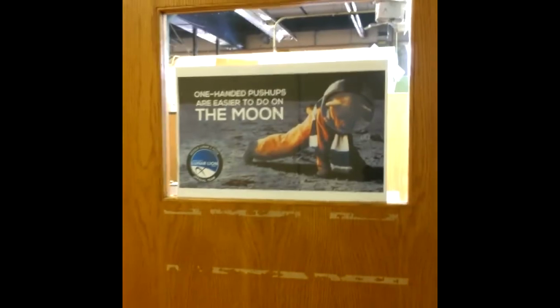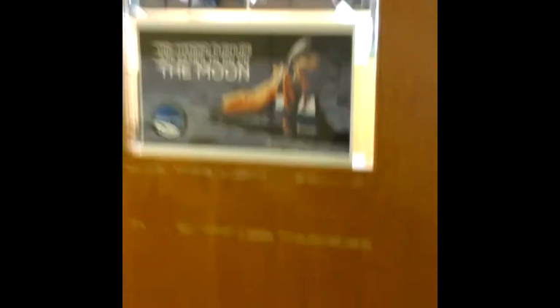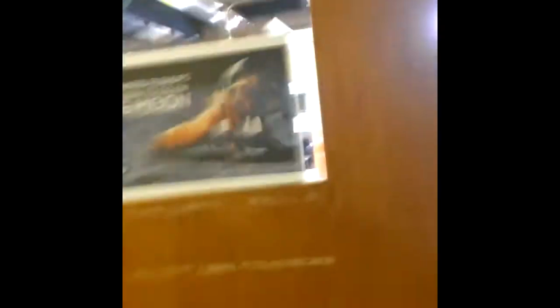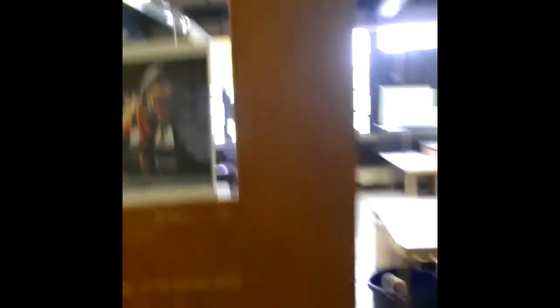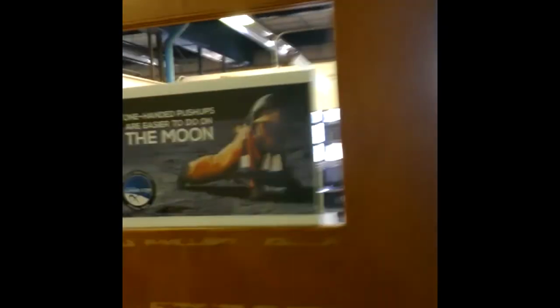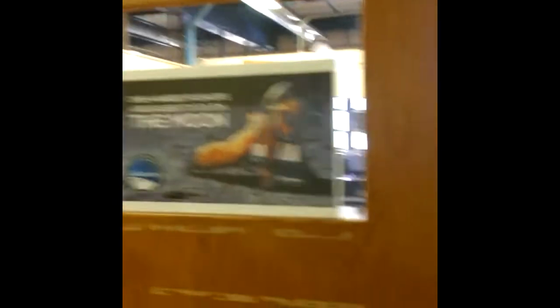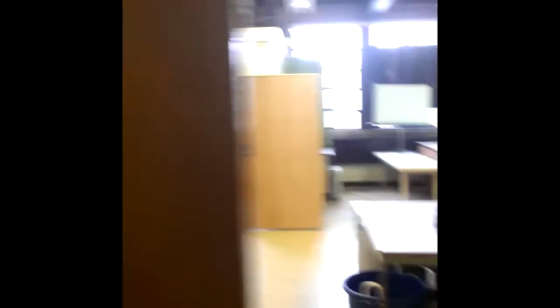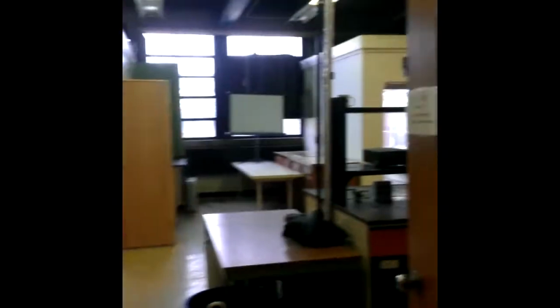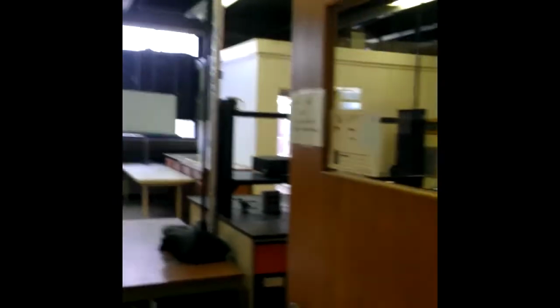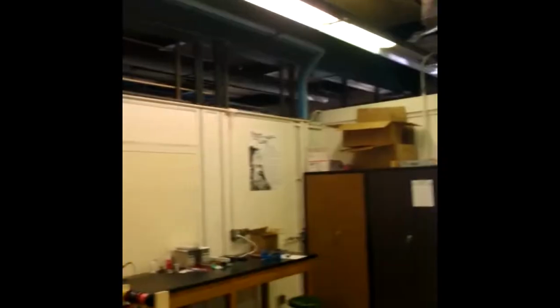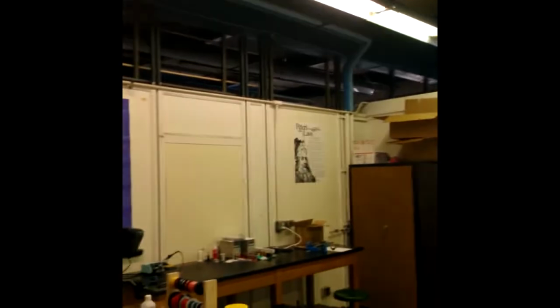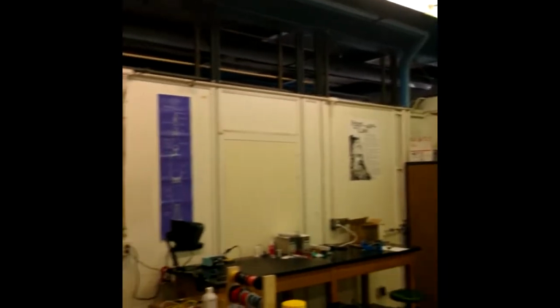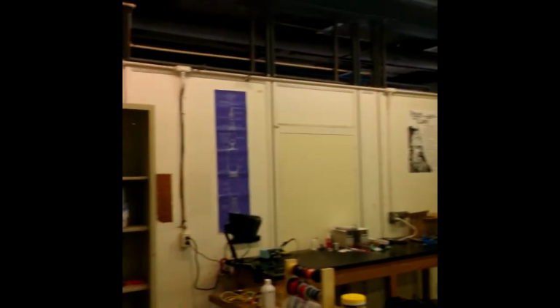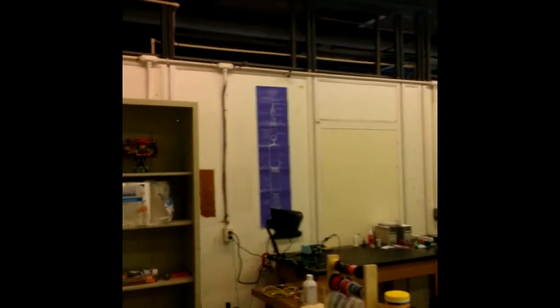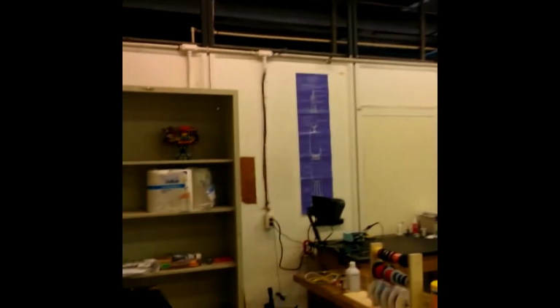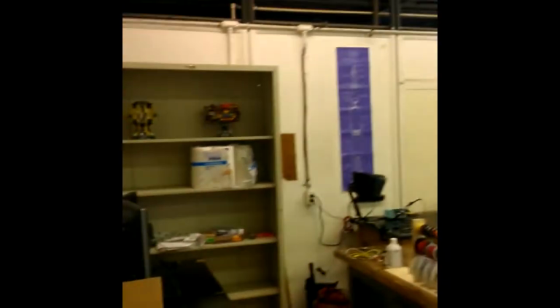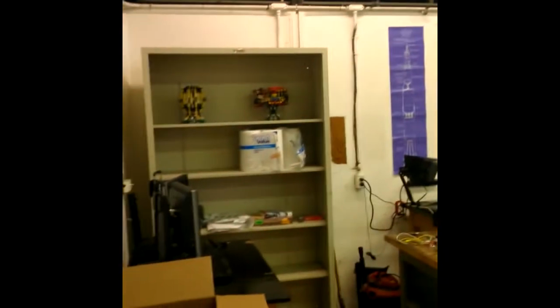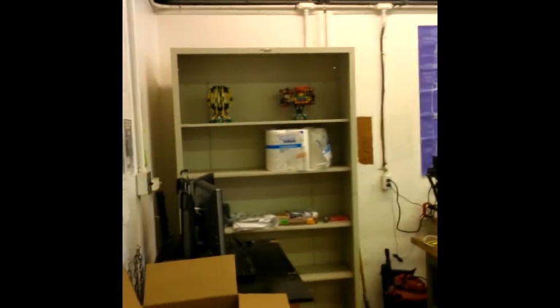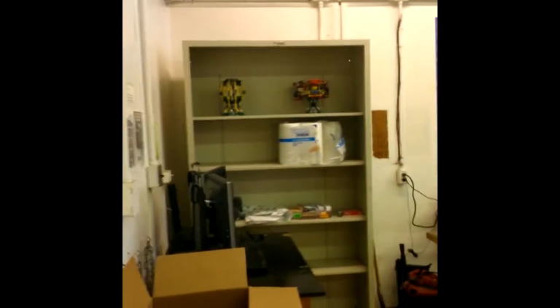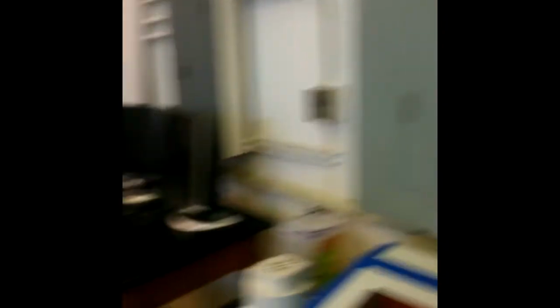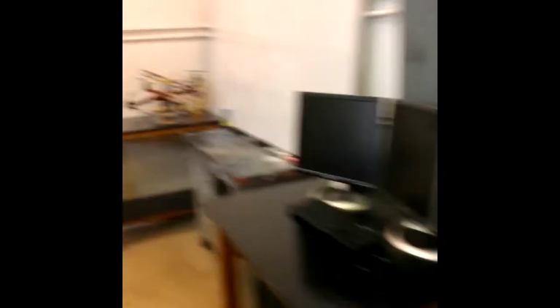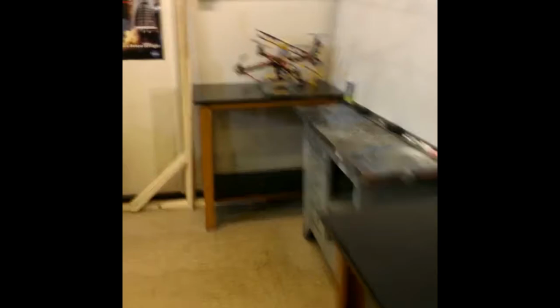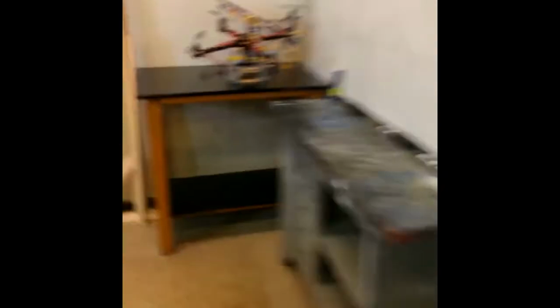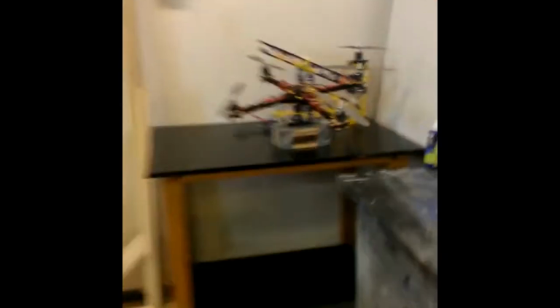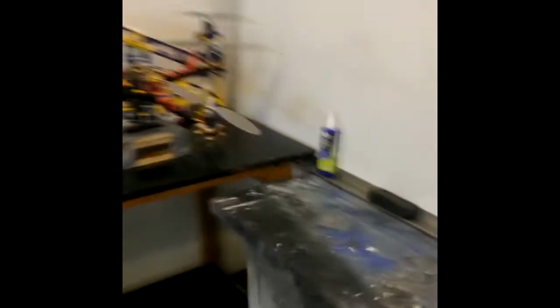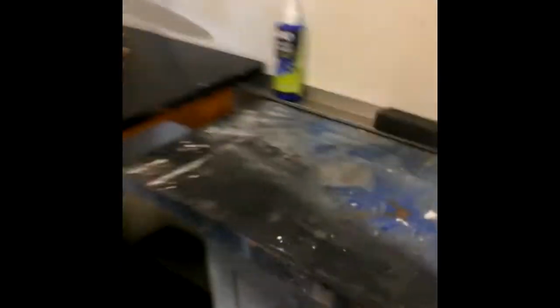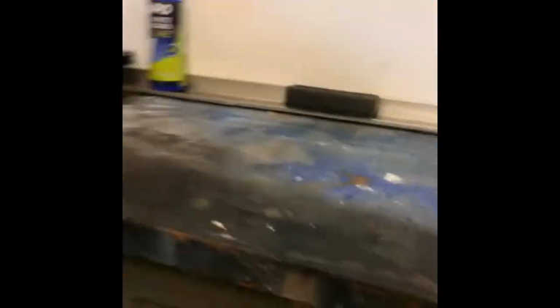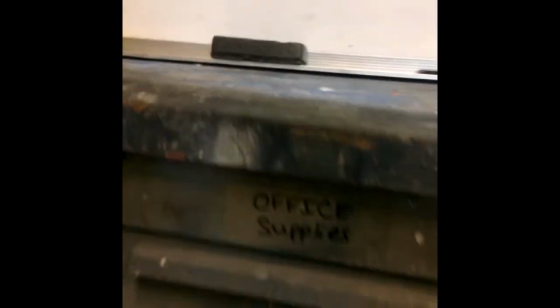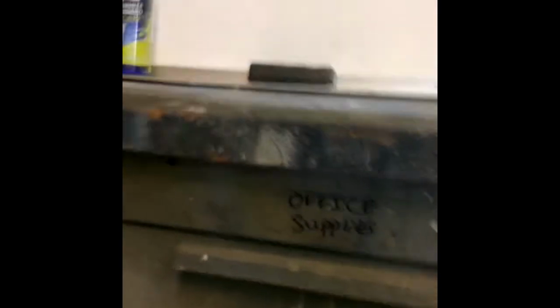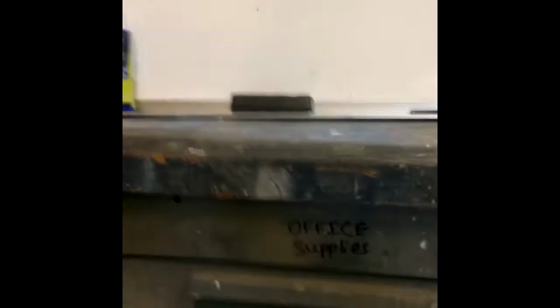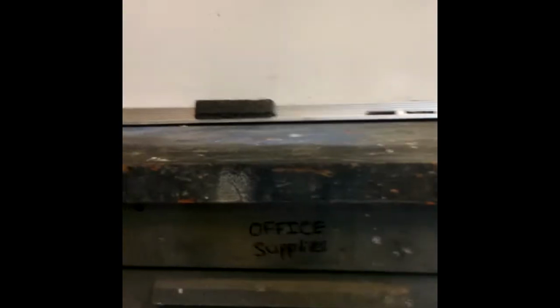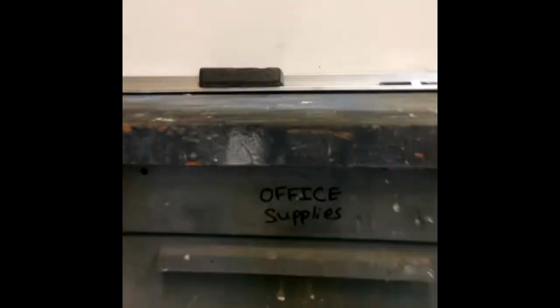Alrighty. So we've made some good progress. Some modern day interior designers up in here. We have the office supplies.